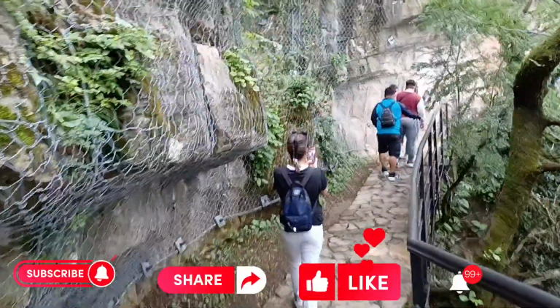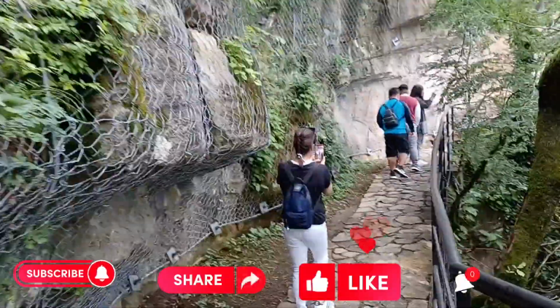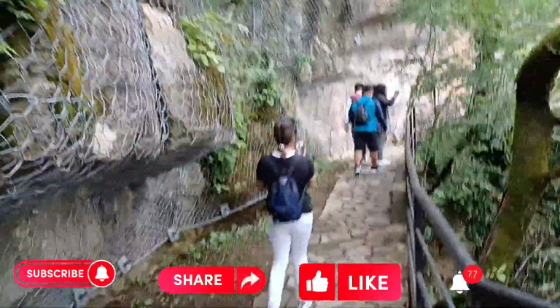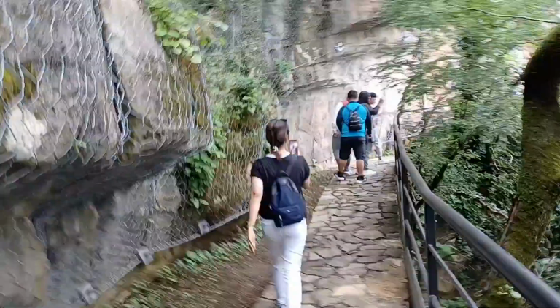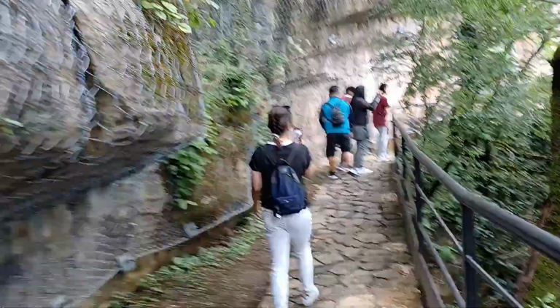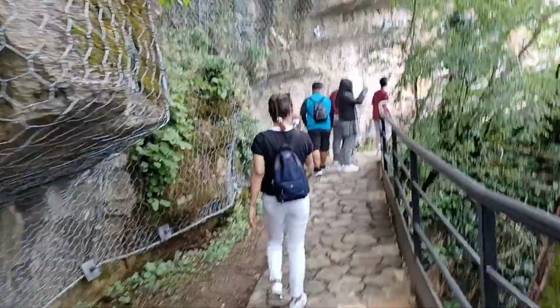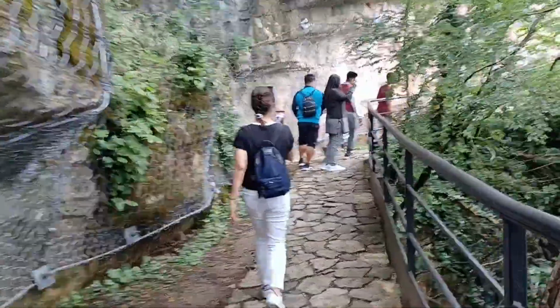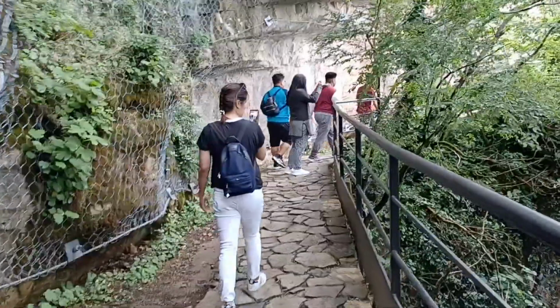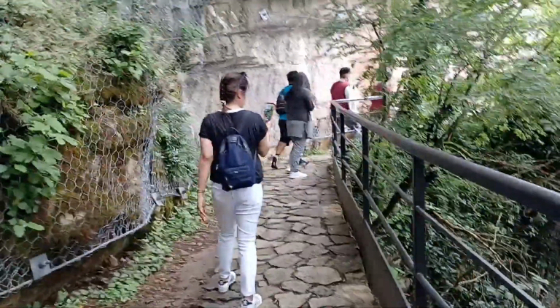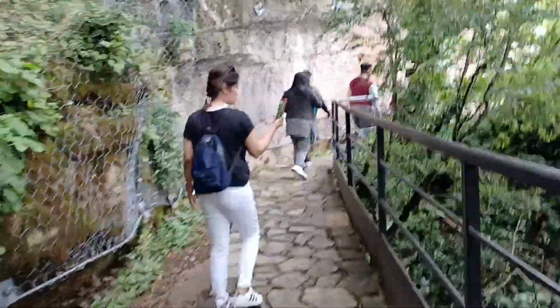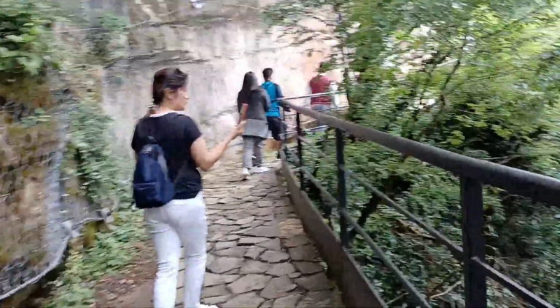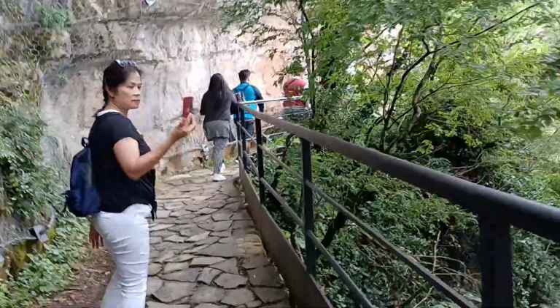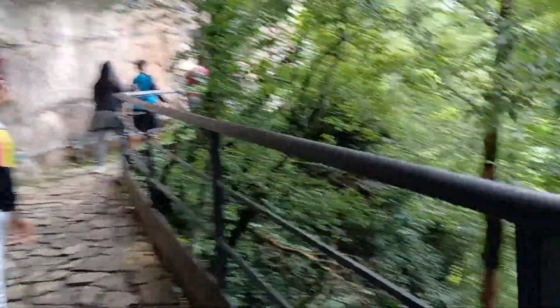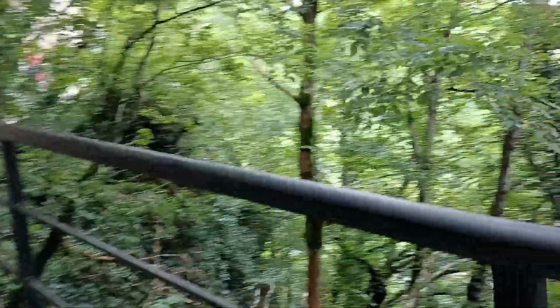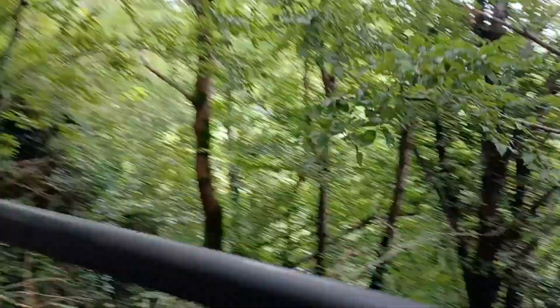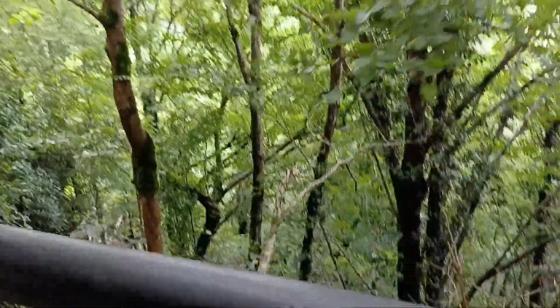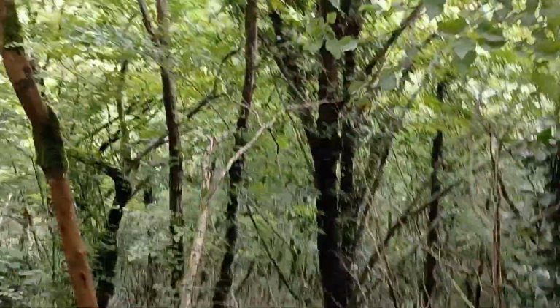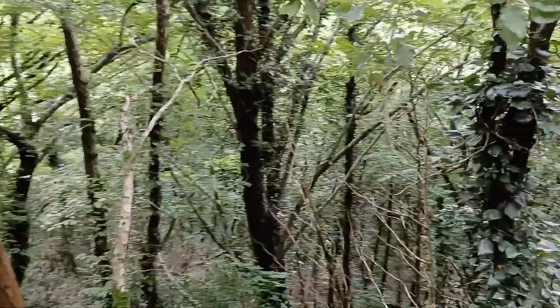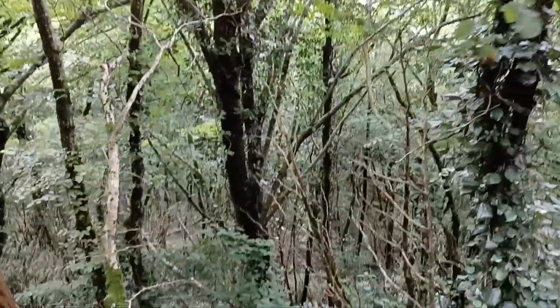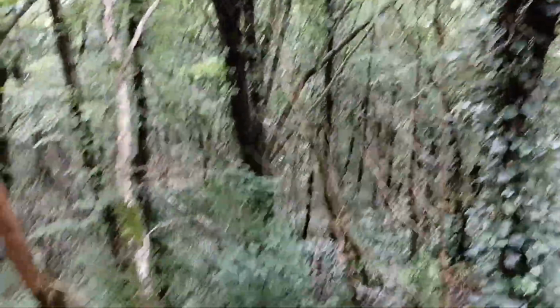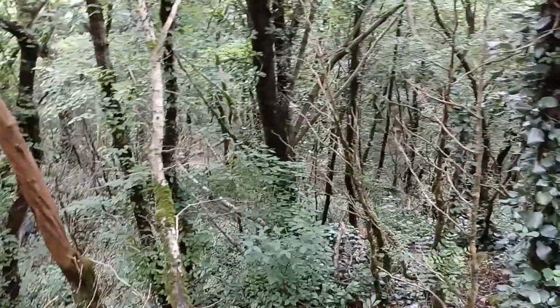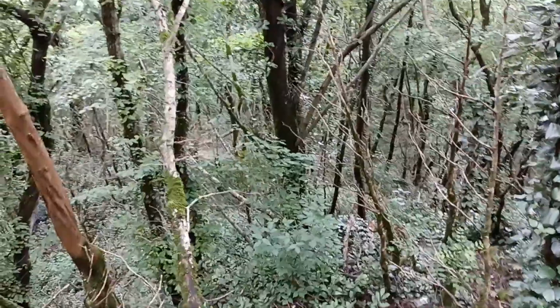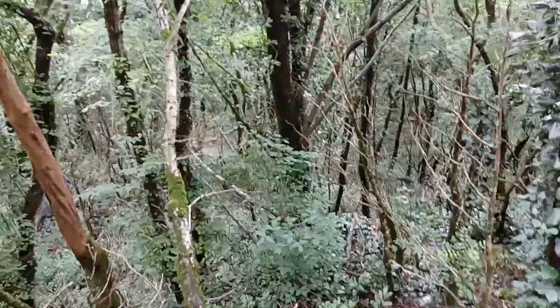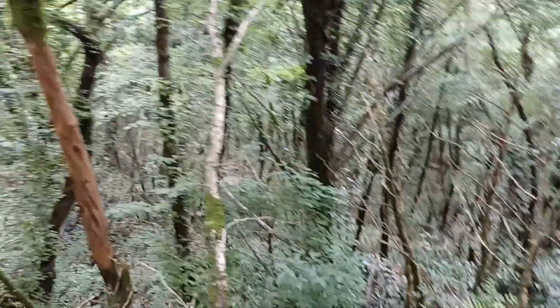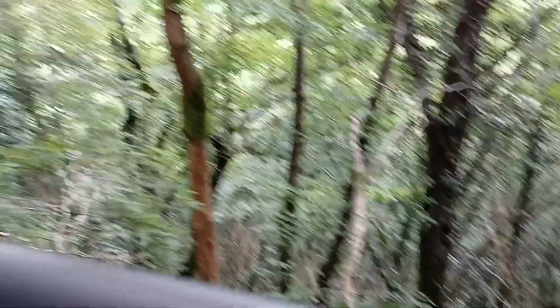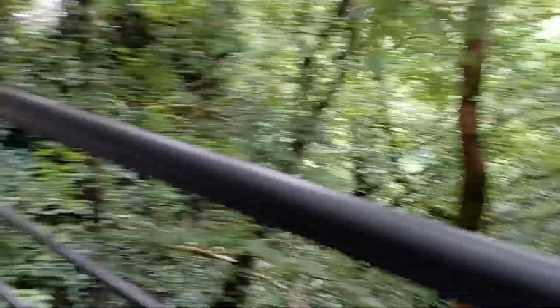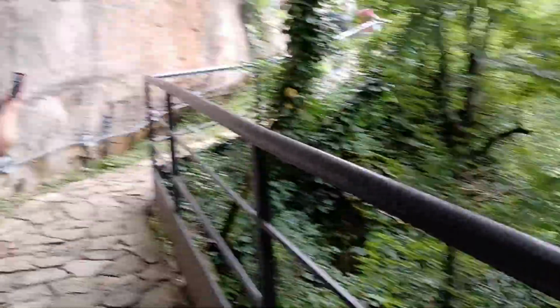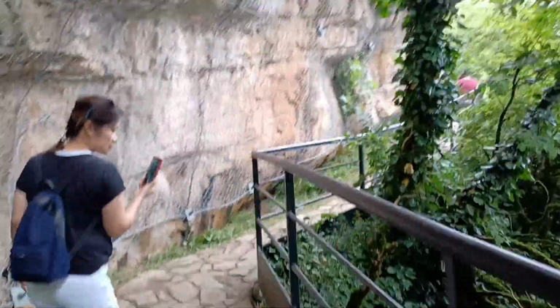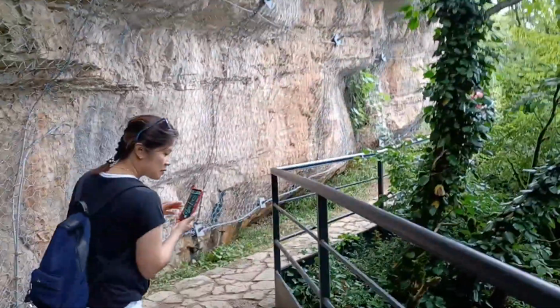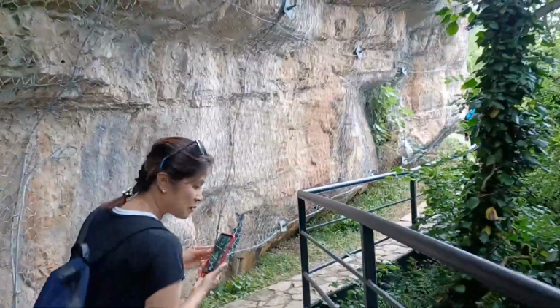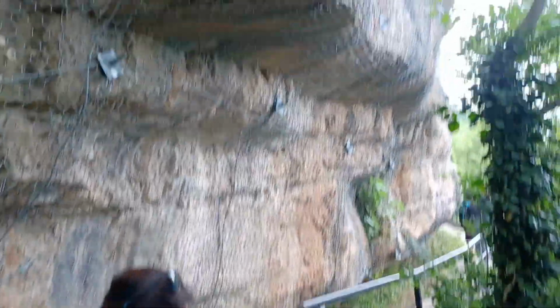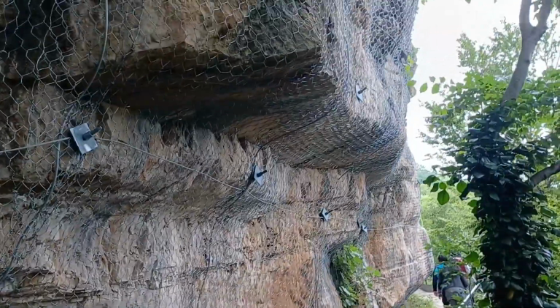Papunta na kami ng cave. Suko po, napakatarik! Super tarik — grabe, ulit-ulit na landas ito!